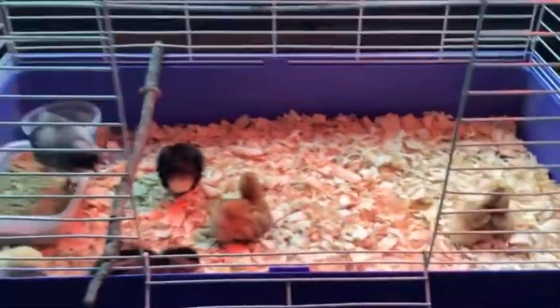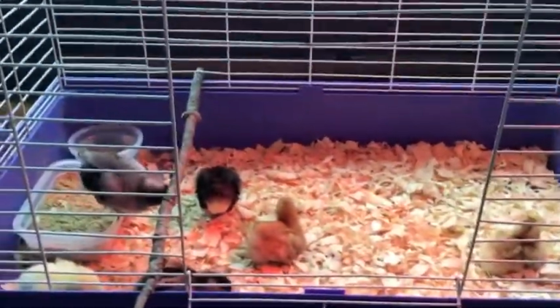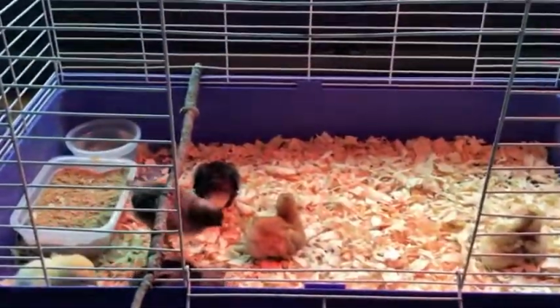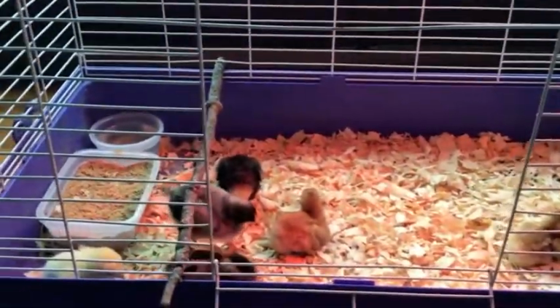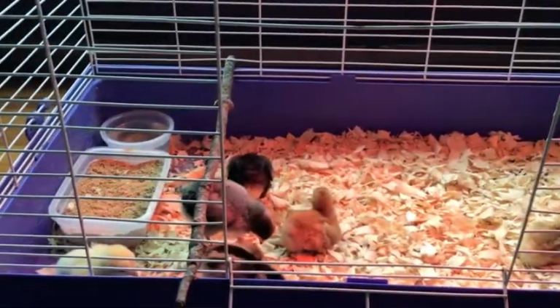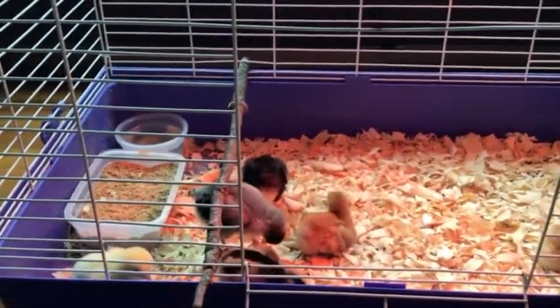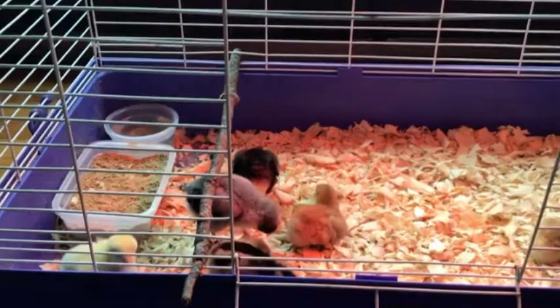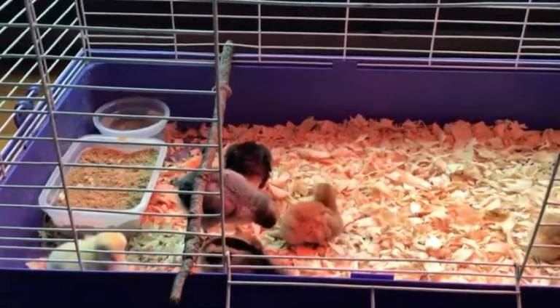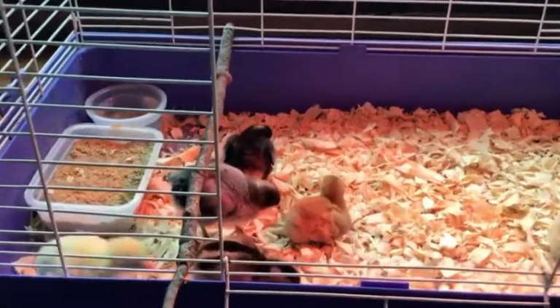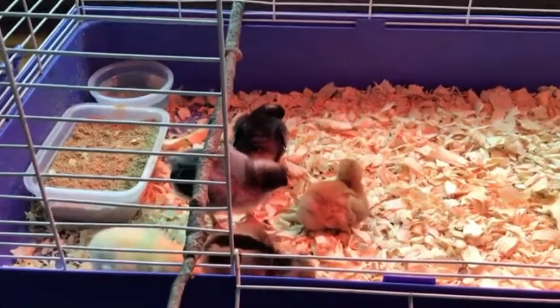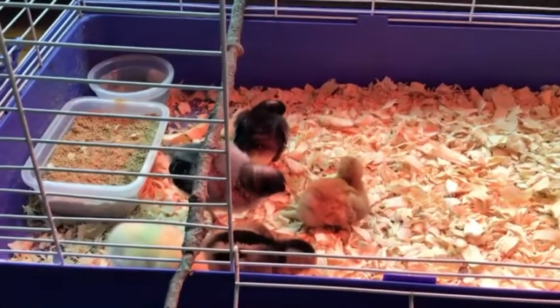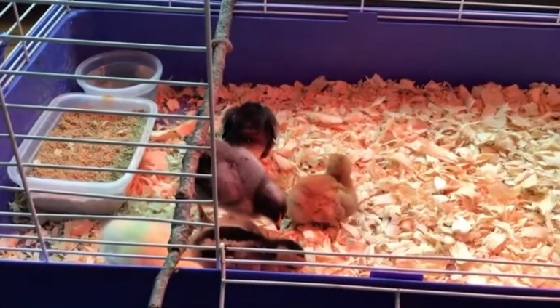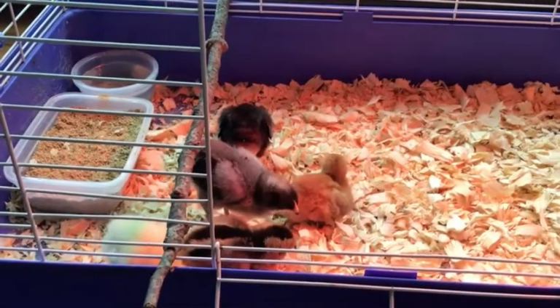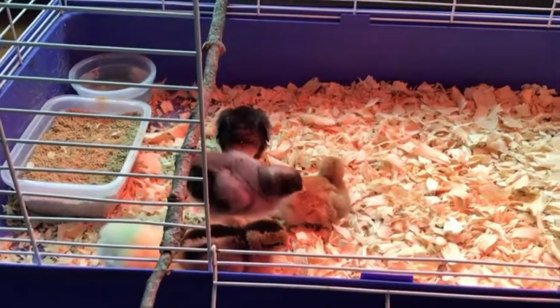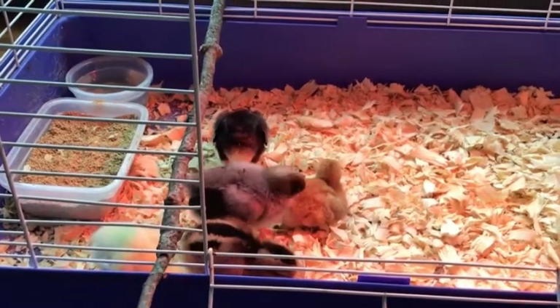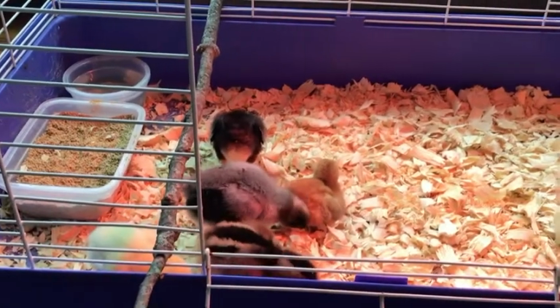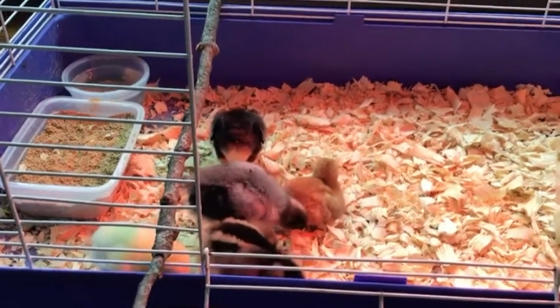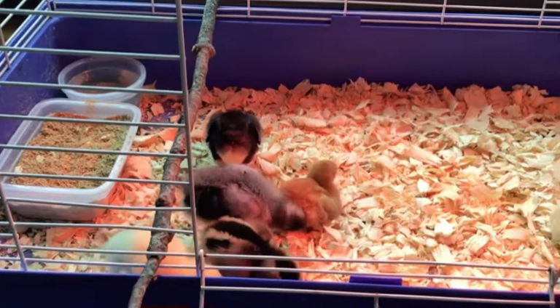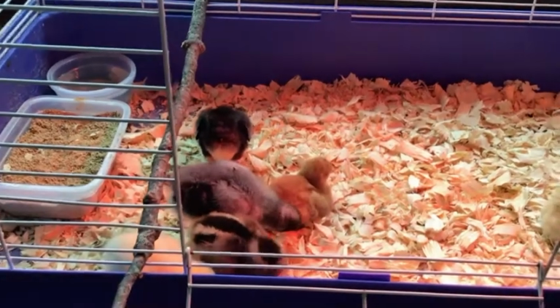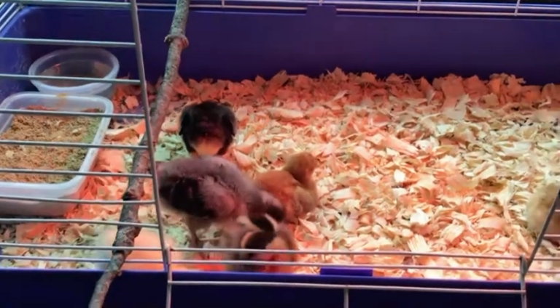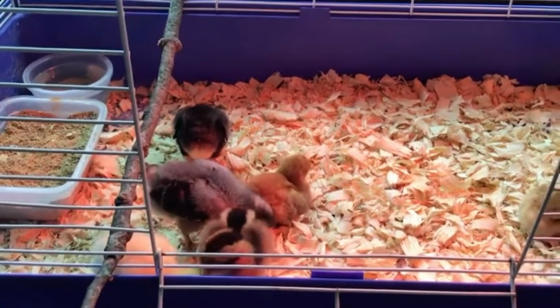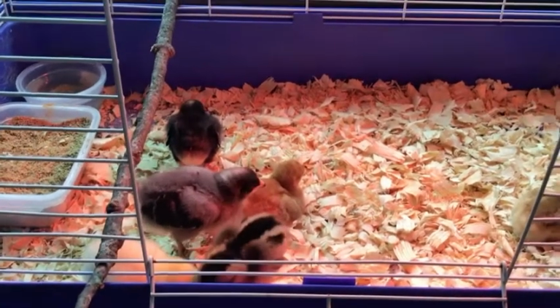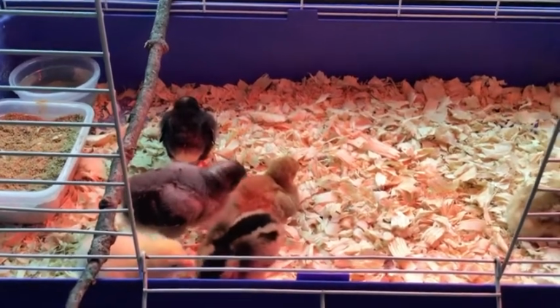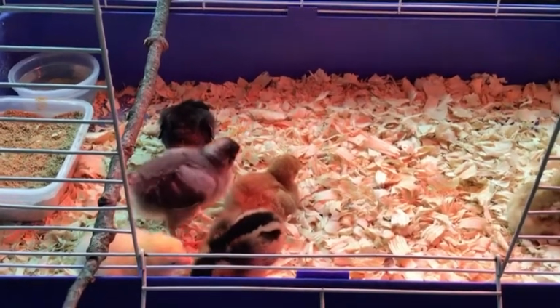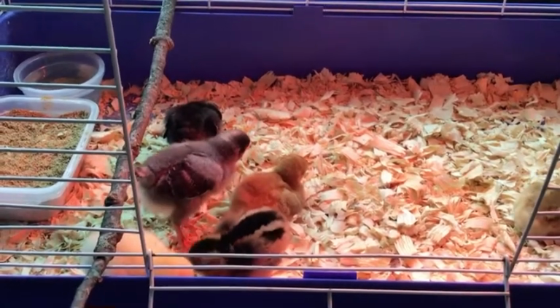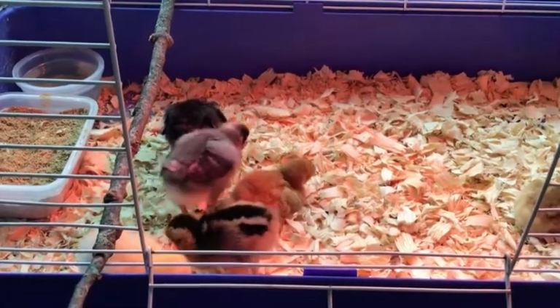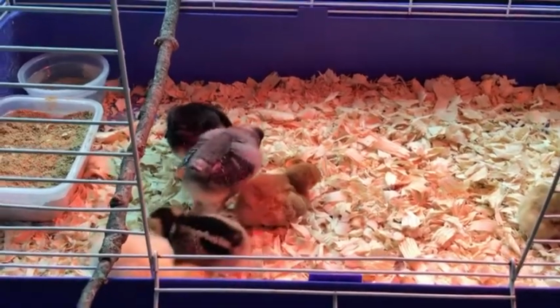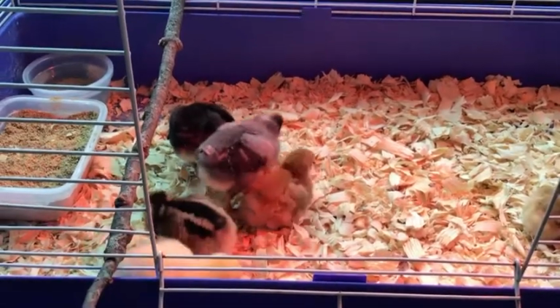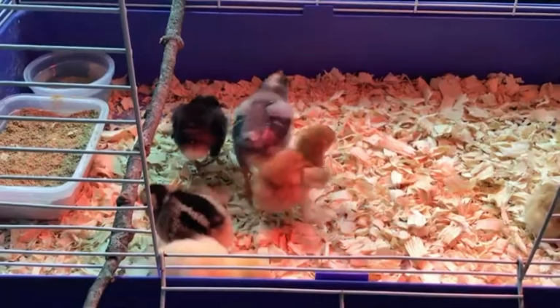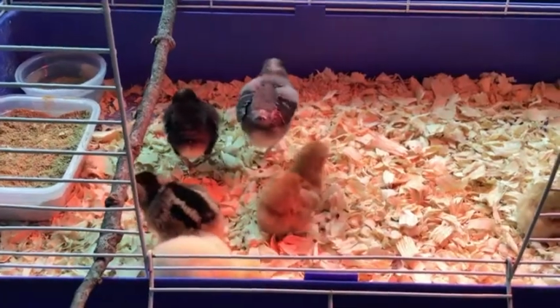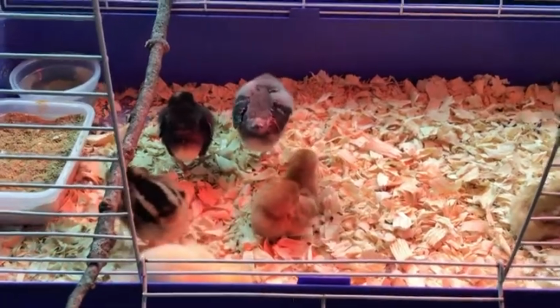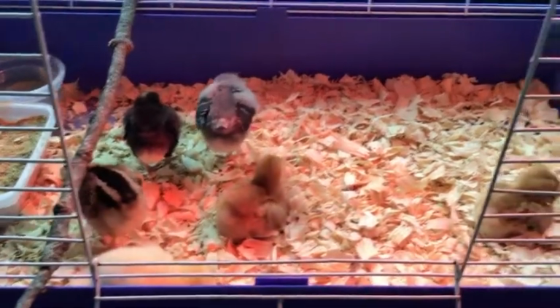We're going to give you a couple-minute video just watching these little guys run around and play. Next week we'll have another update, and we'll have updates all the way until we get them to their first day outside and into the coop.